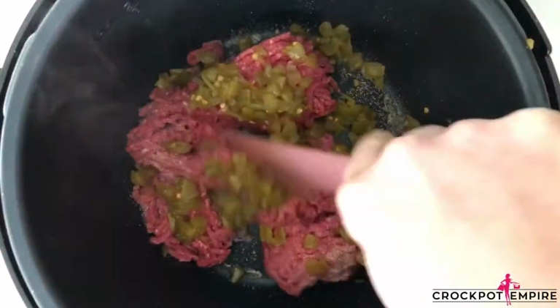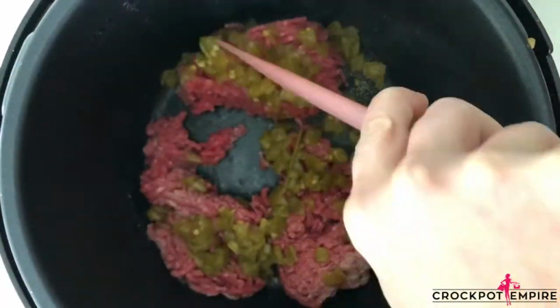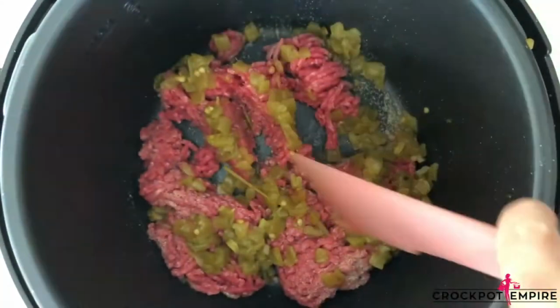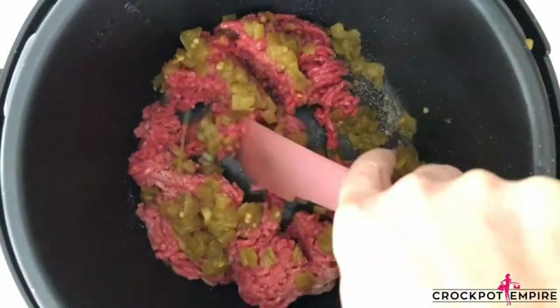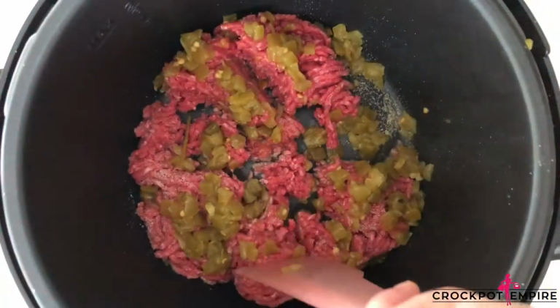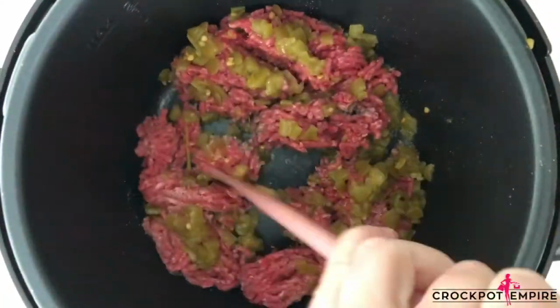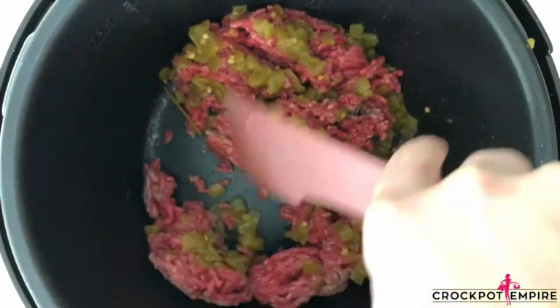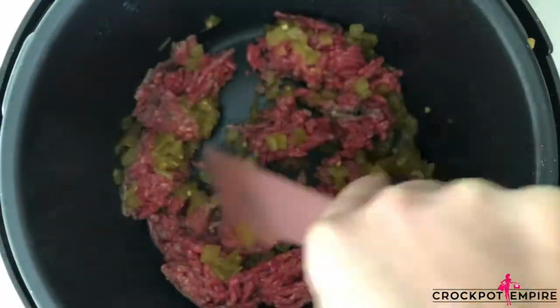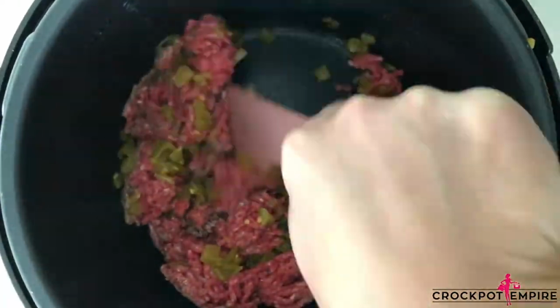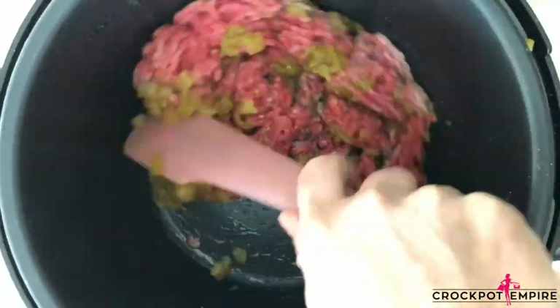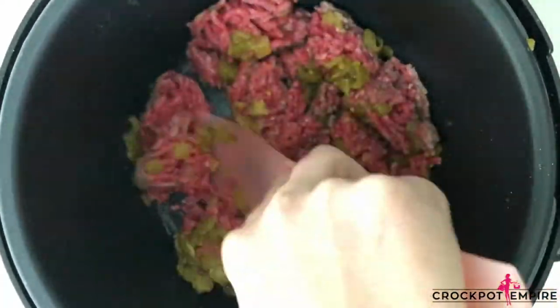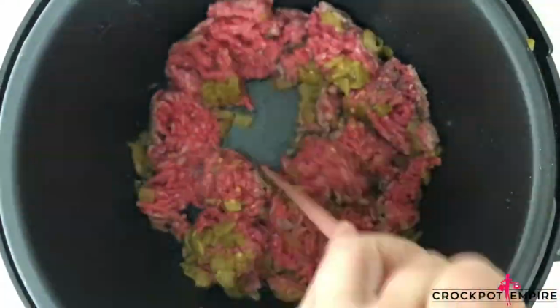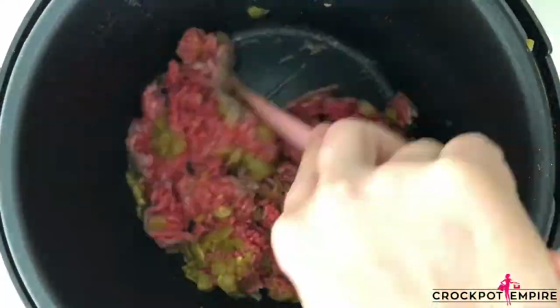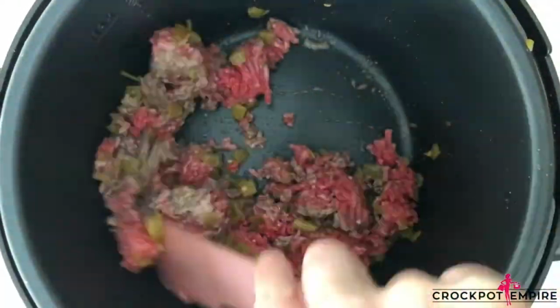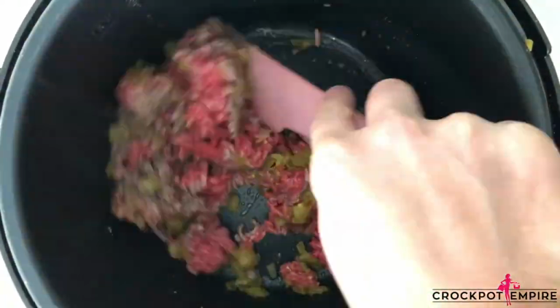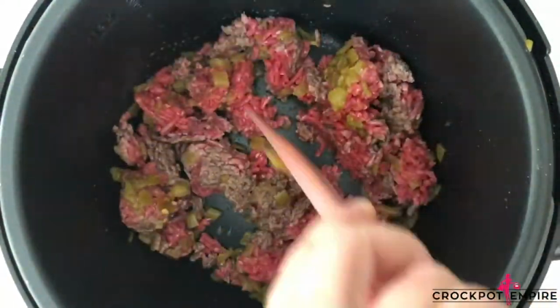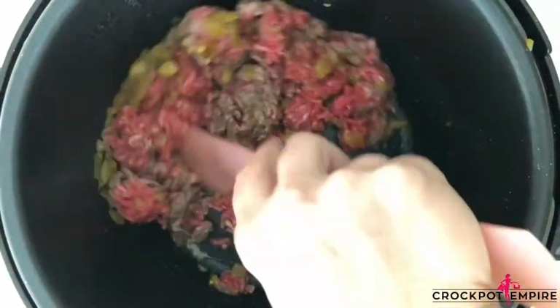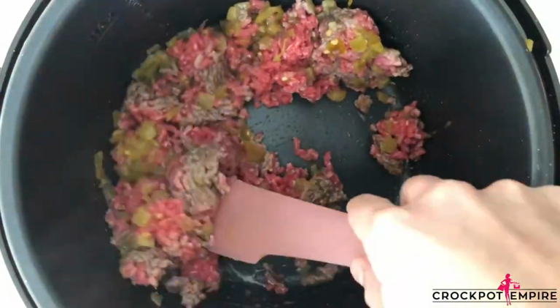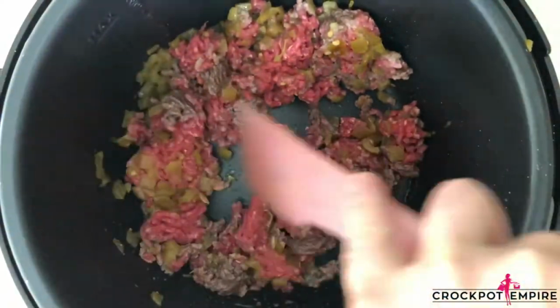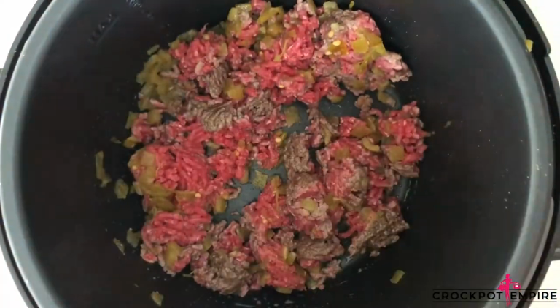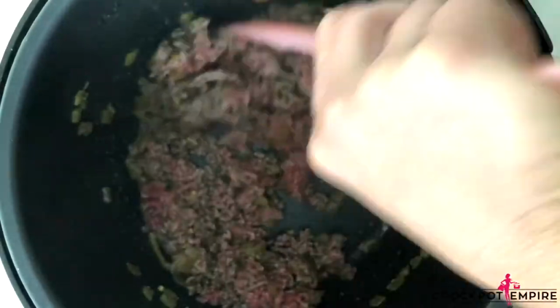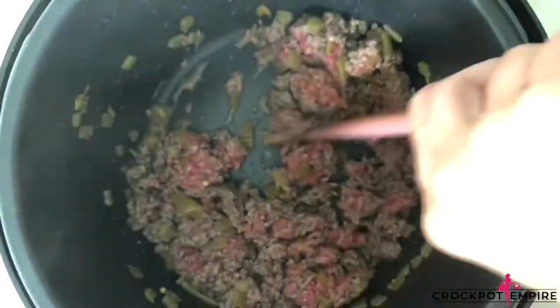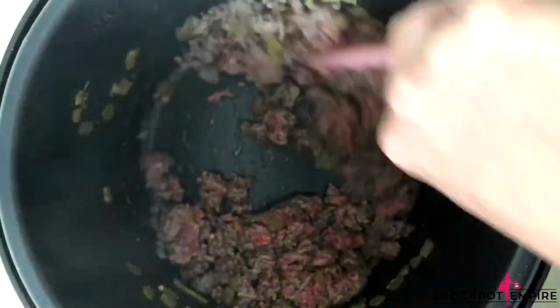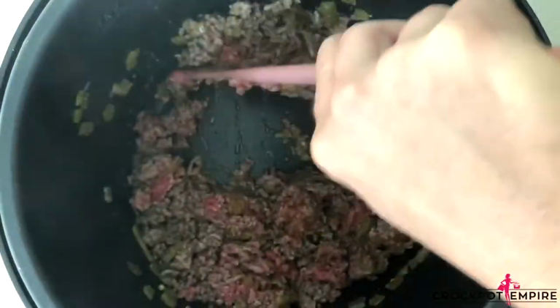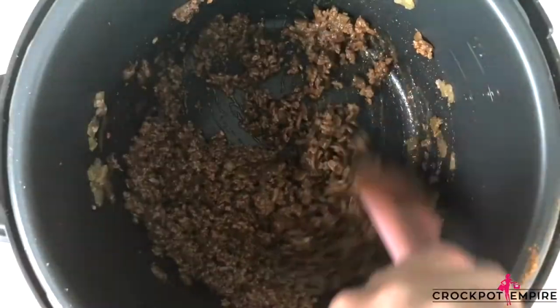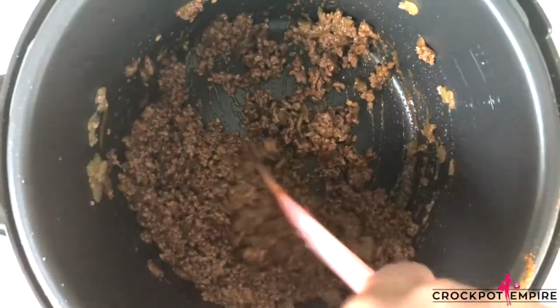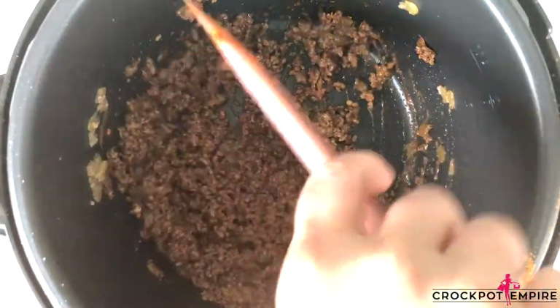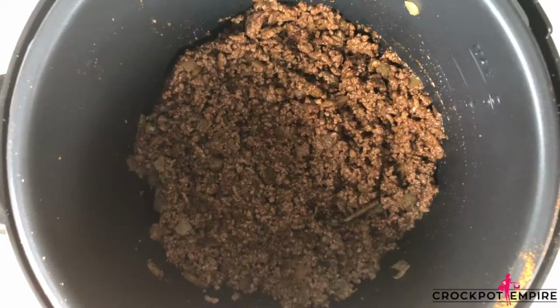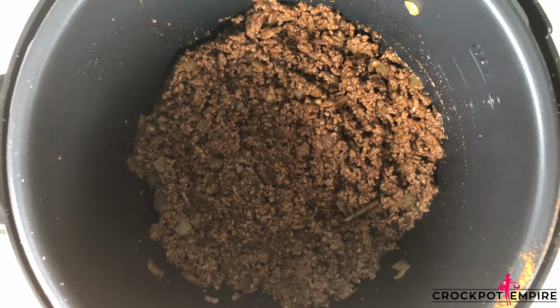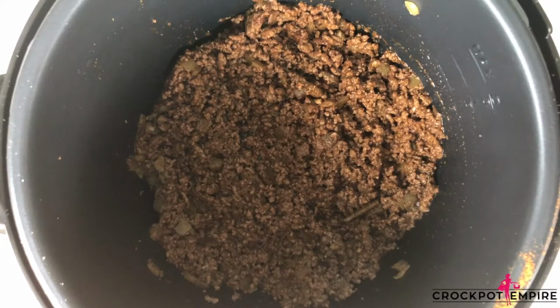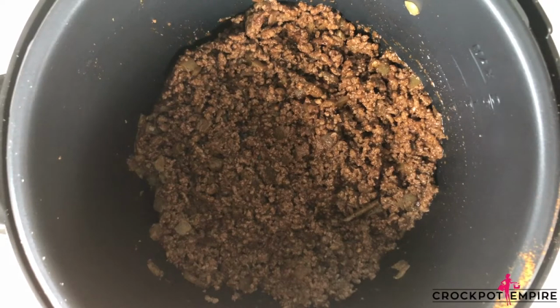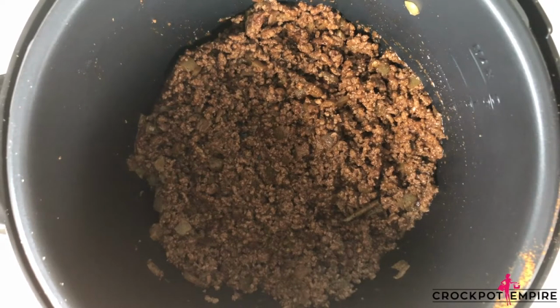You can get the printable recipe card for both the ground beef and chicken versions on my blog at www.crockpotempire.com. And don't forget, if you are enjoying this YouTube video, please go give it a thumbs up and subscribe to my channel so you never miss a video.